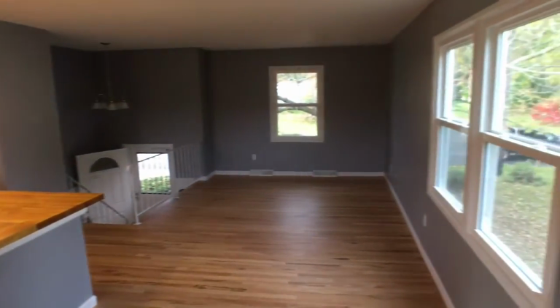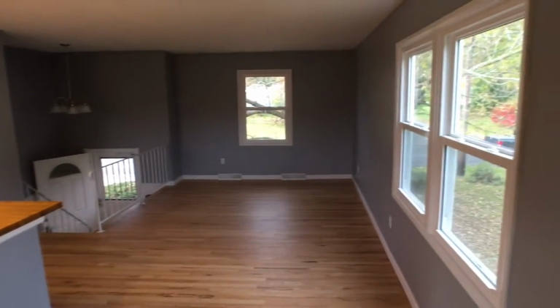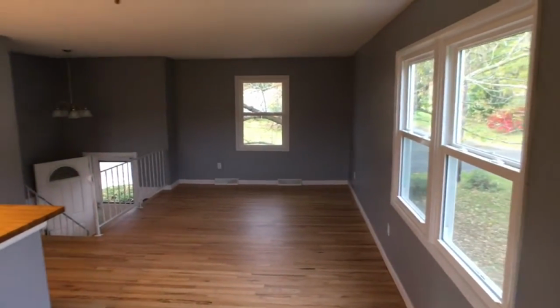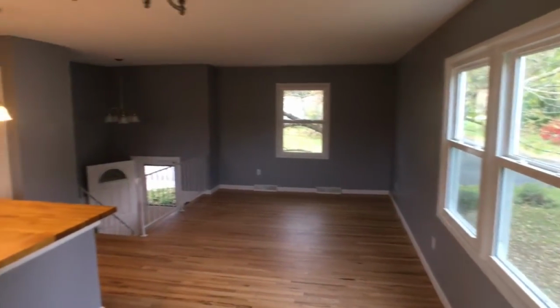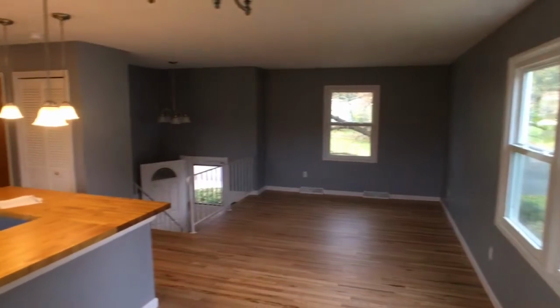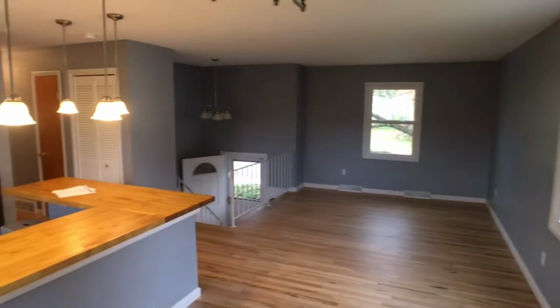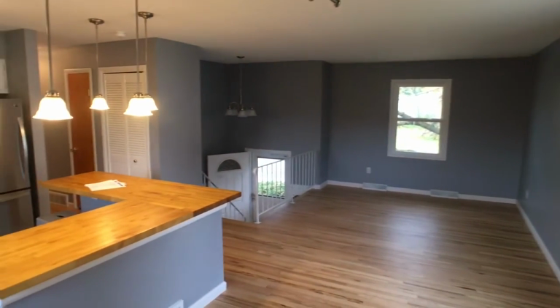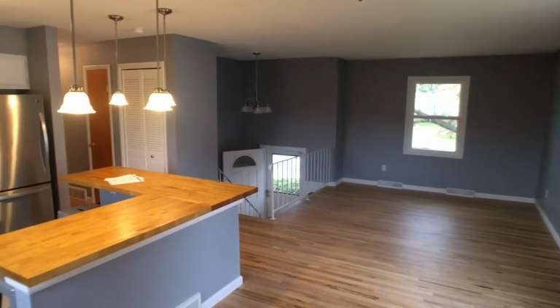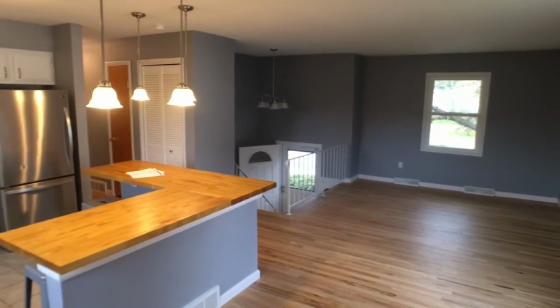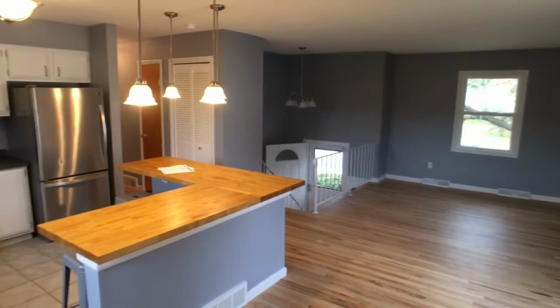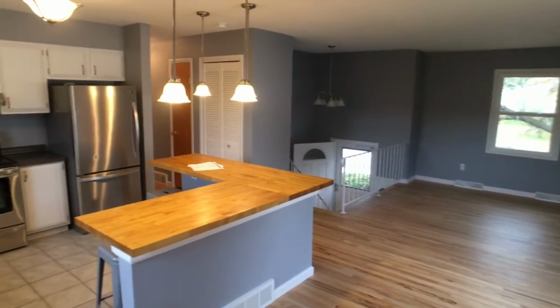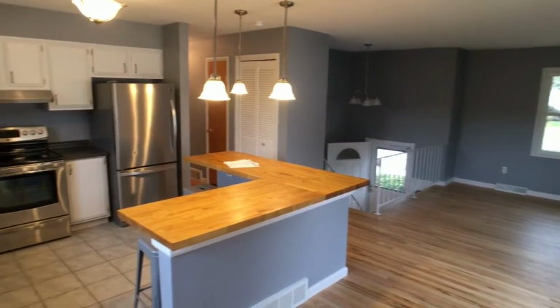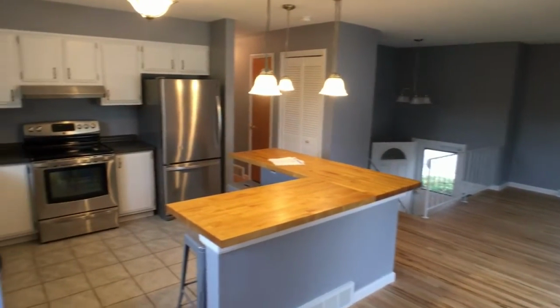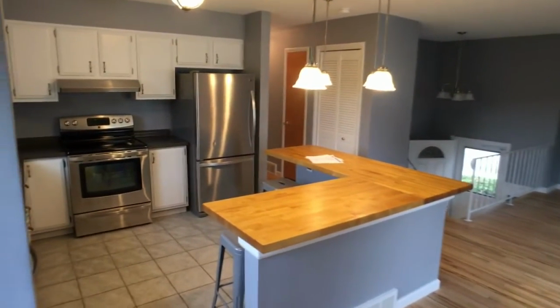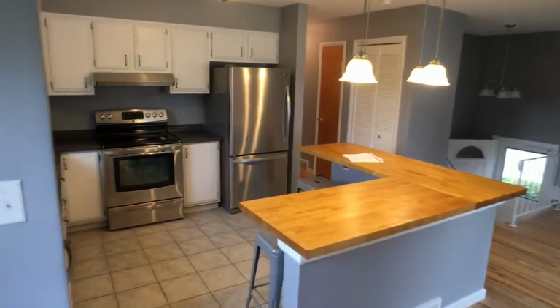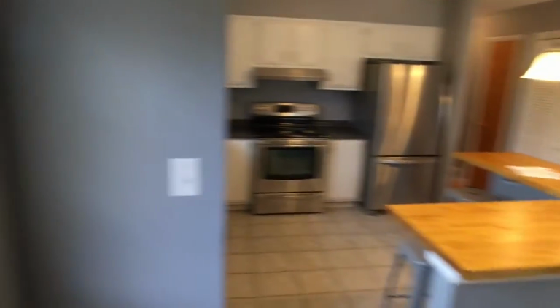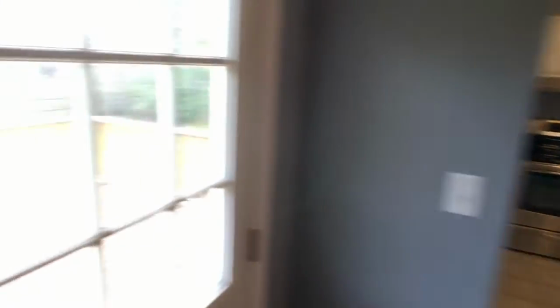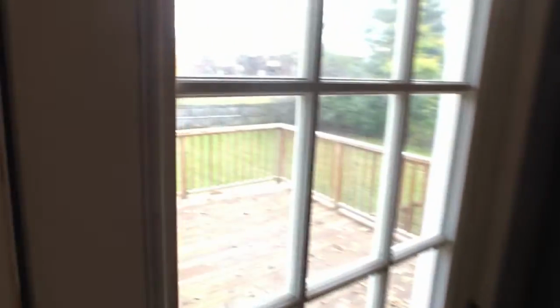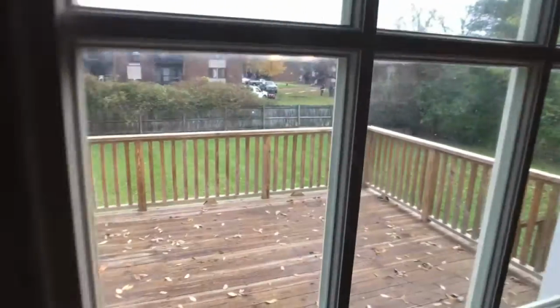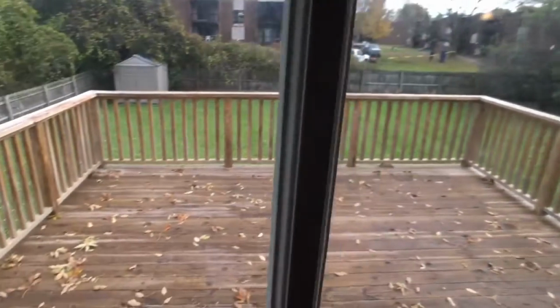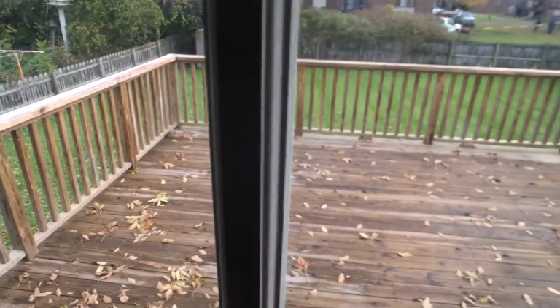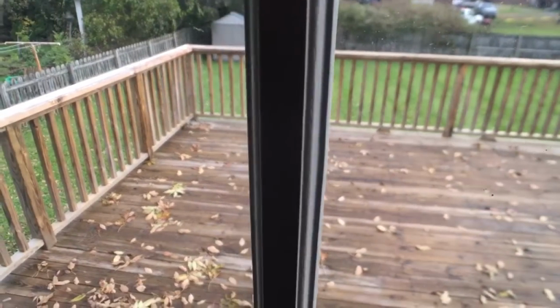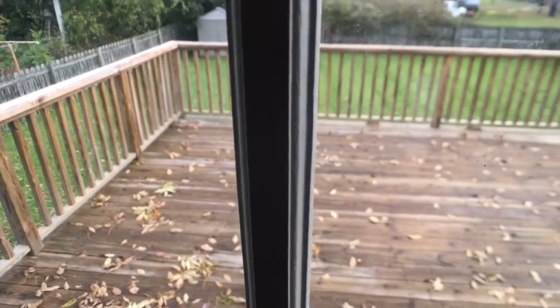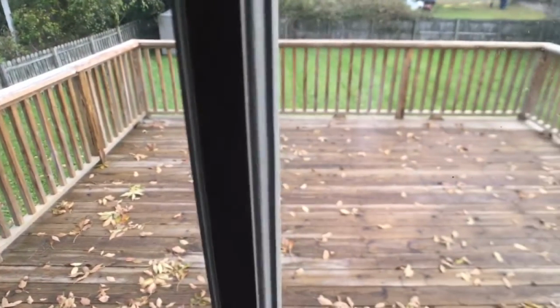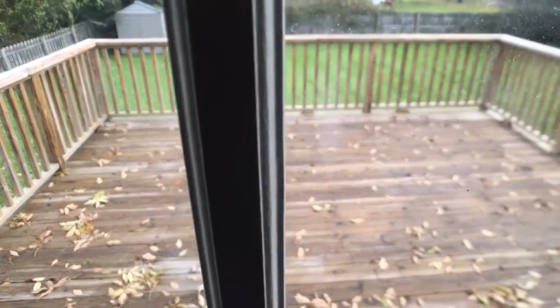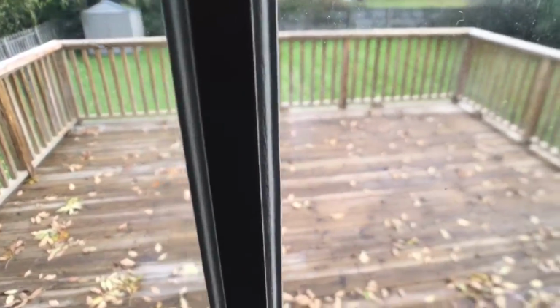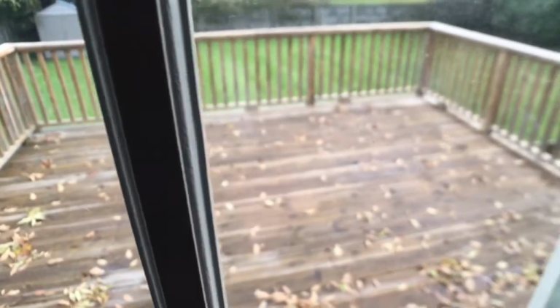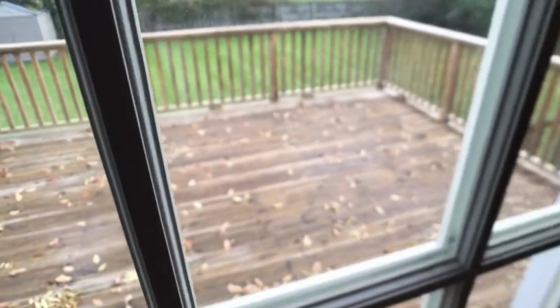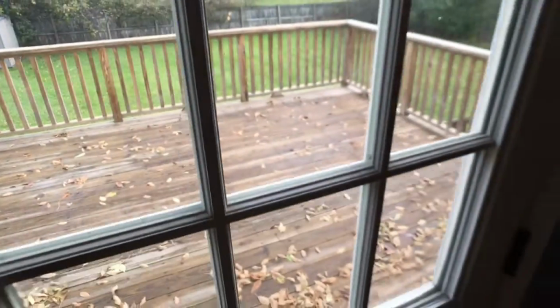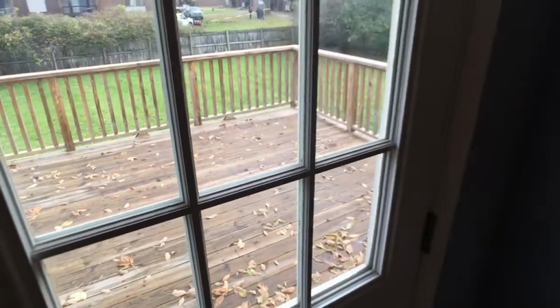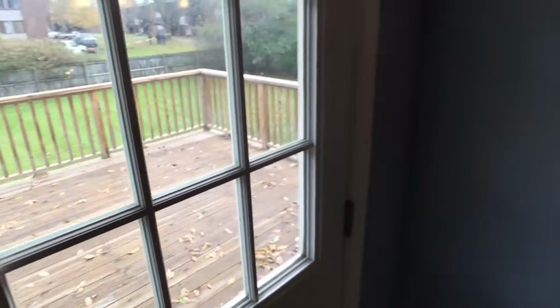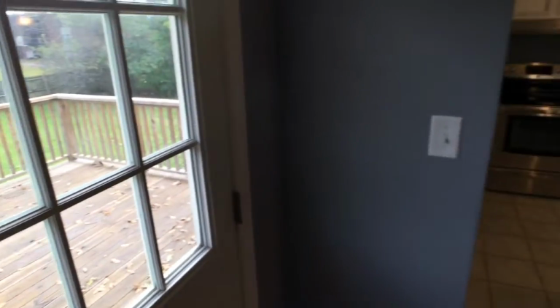It's even more impressive in person than through the video. This is a place I'd like to hang out in the summer — it would just be really, really cool. It's a nice-looking deck.